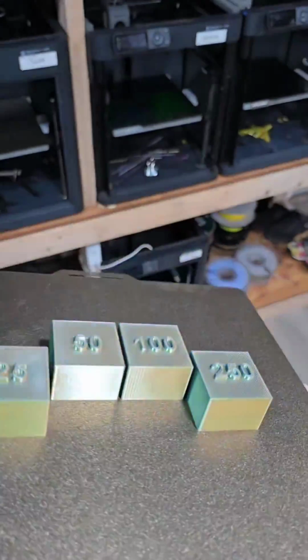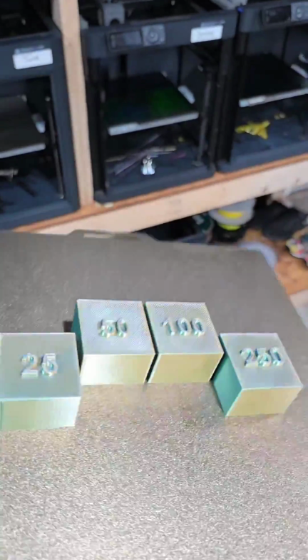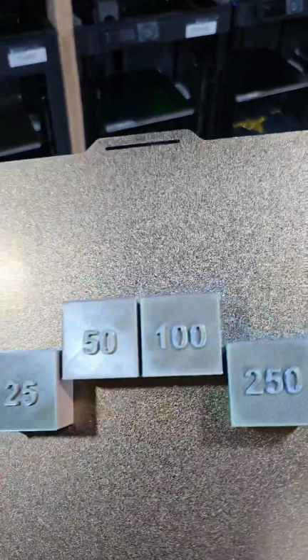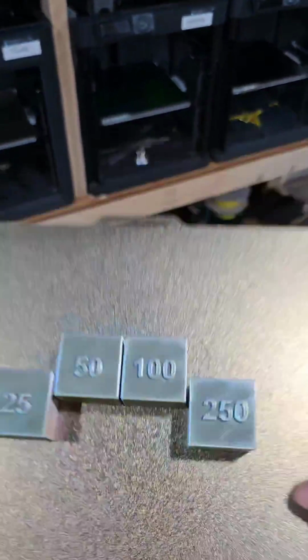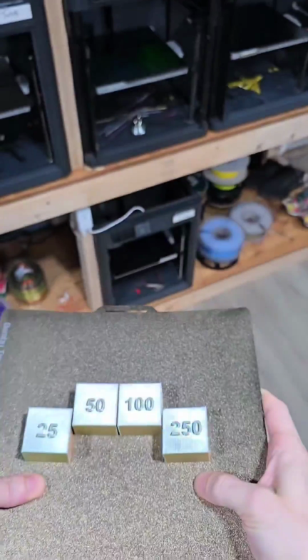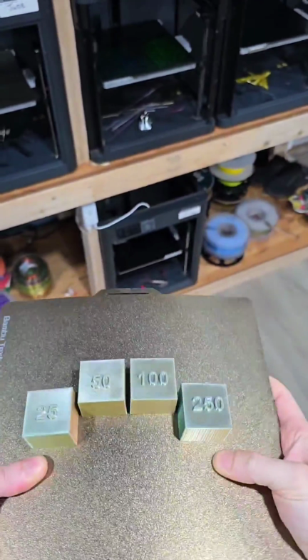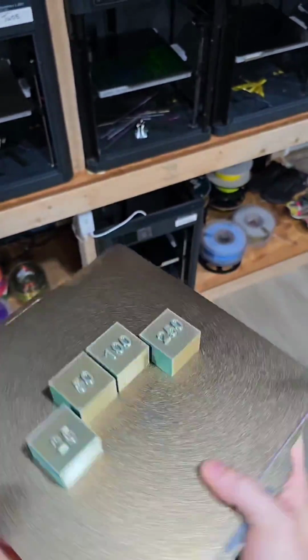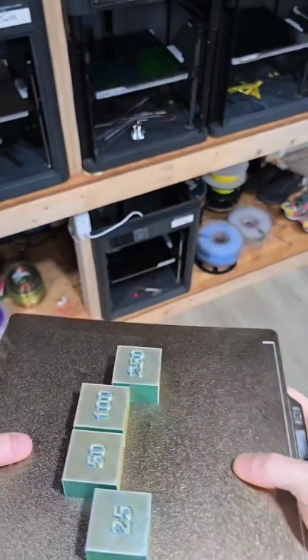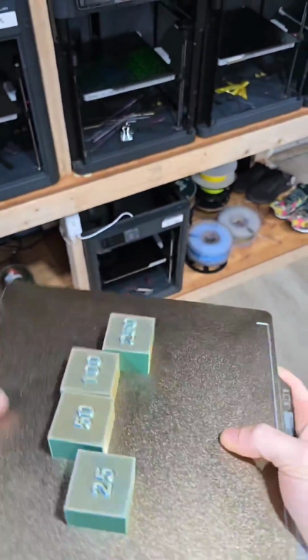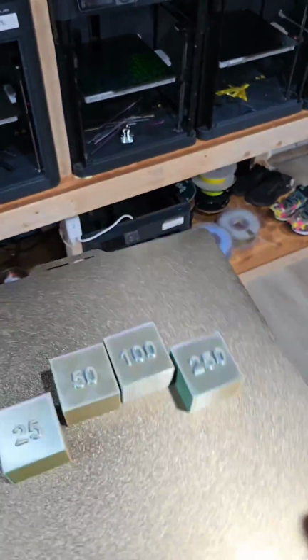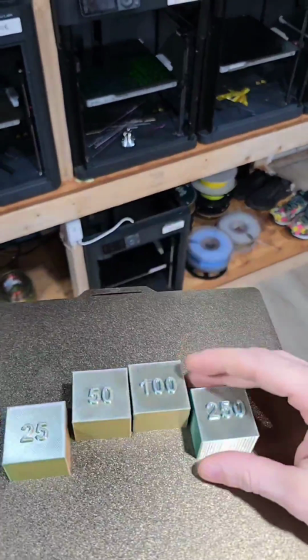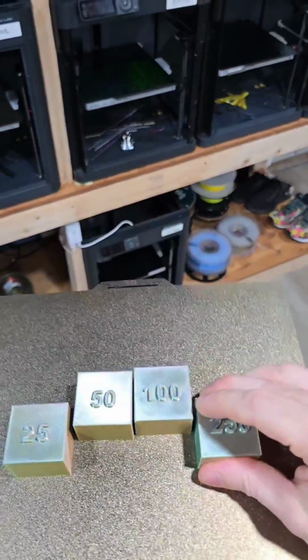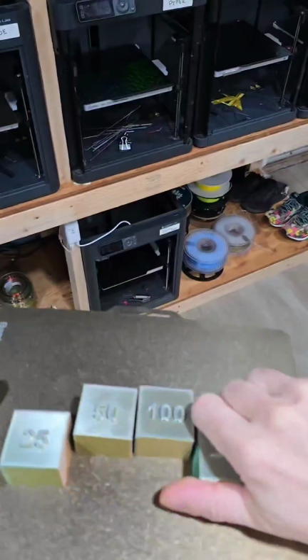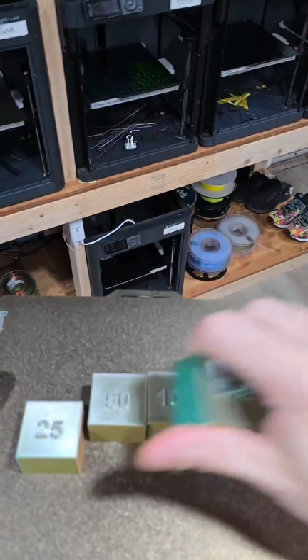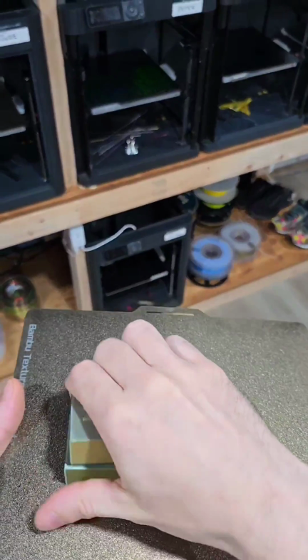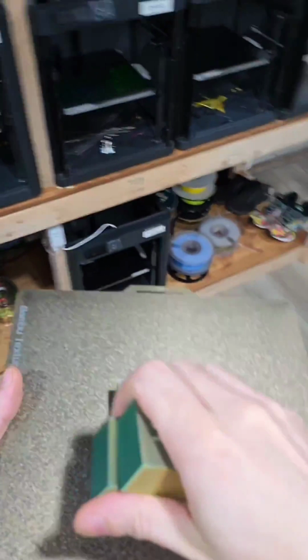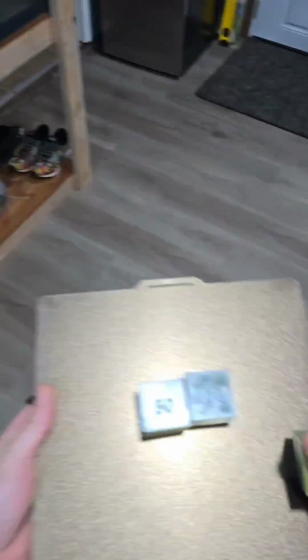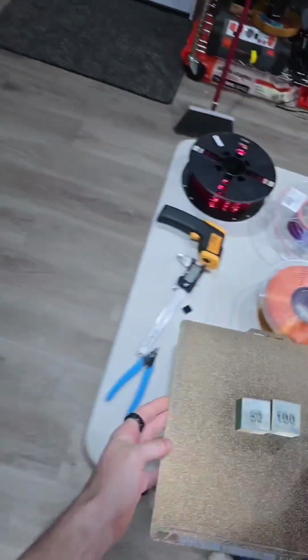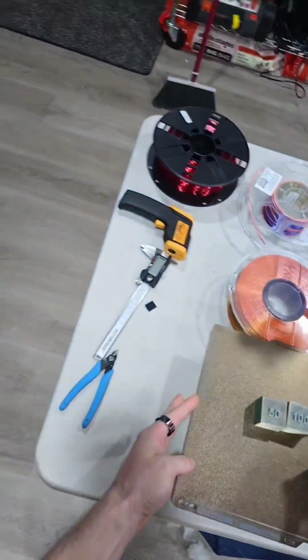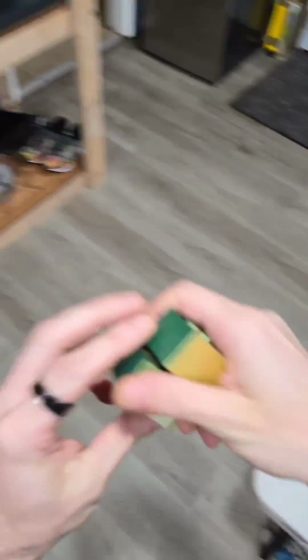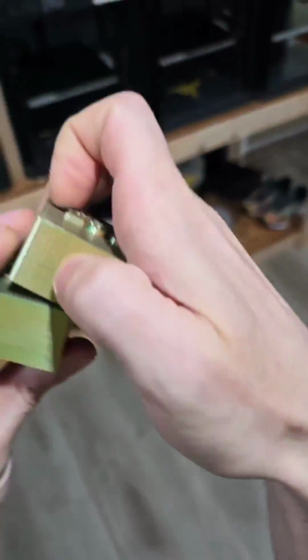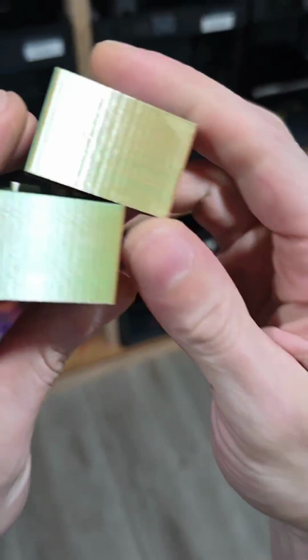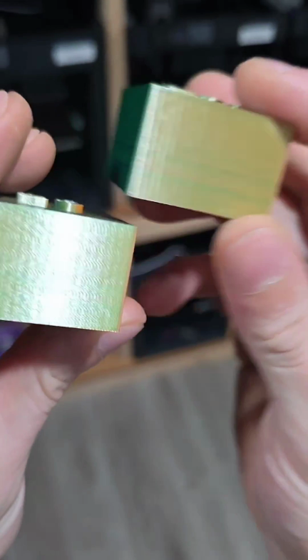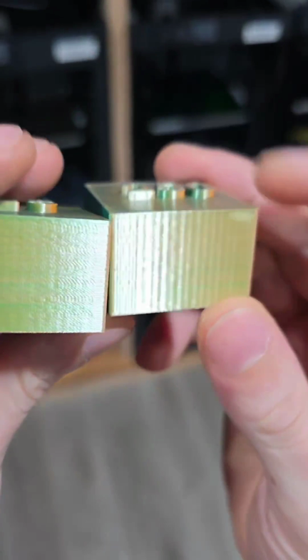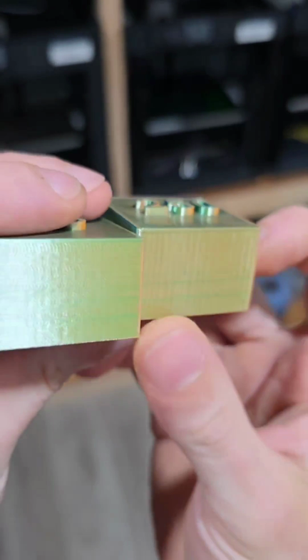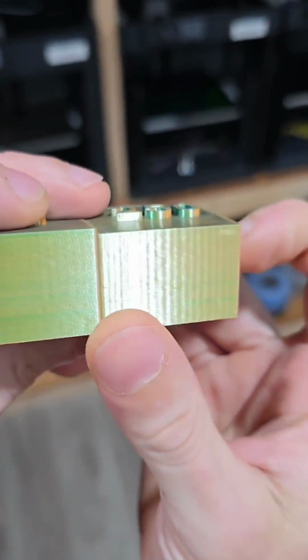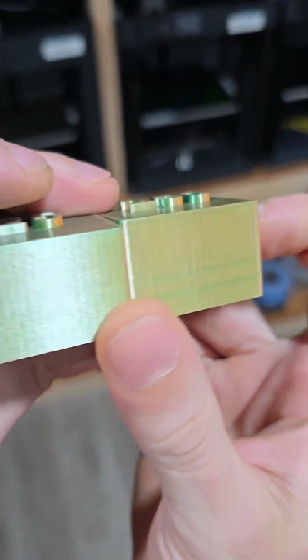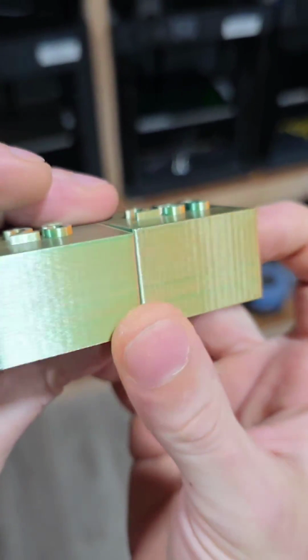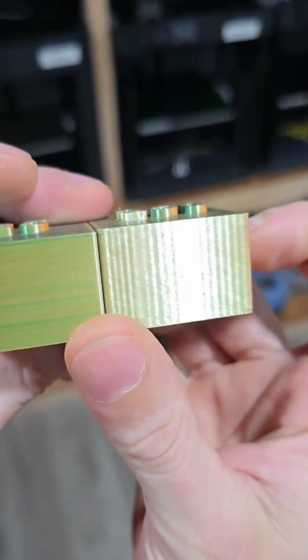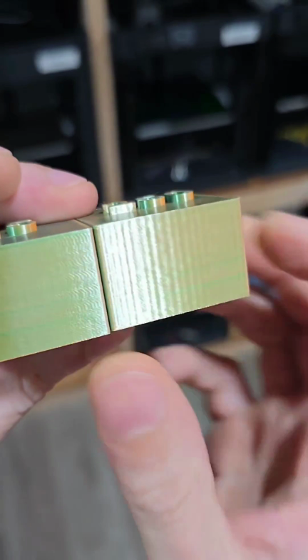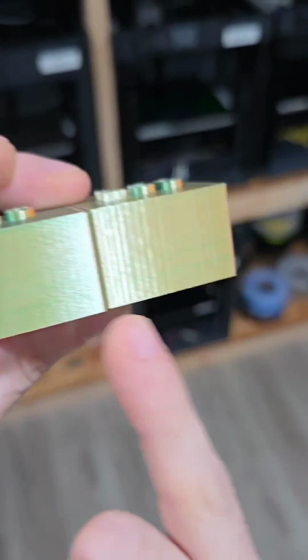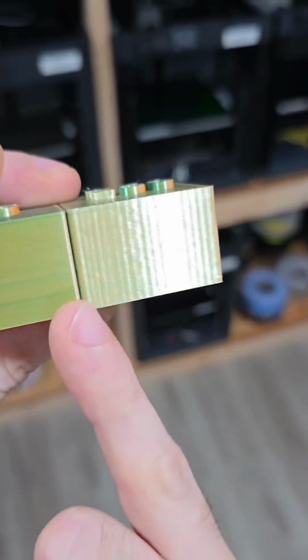Okay, here are the four cubes that we printed. We're going to look at 250 and 25 so we can do a little side-by-side test. And this is what I wanted to showcase.